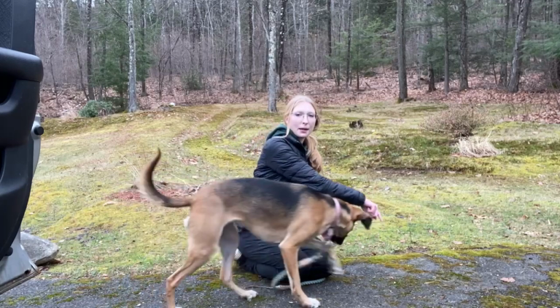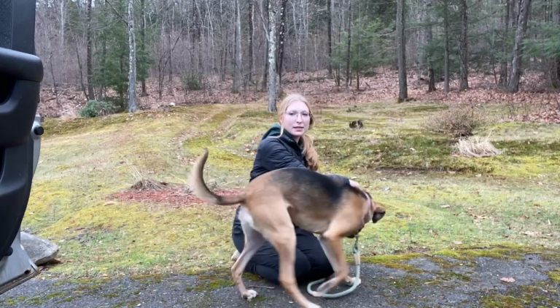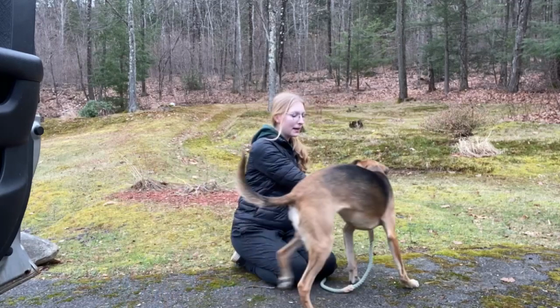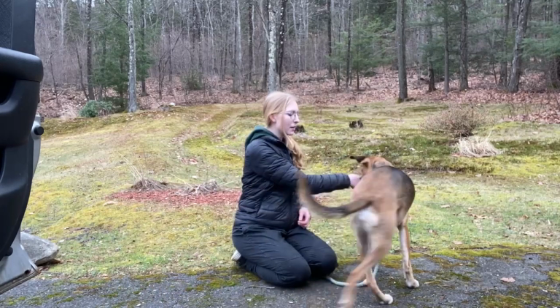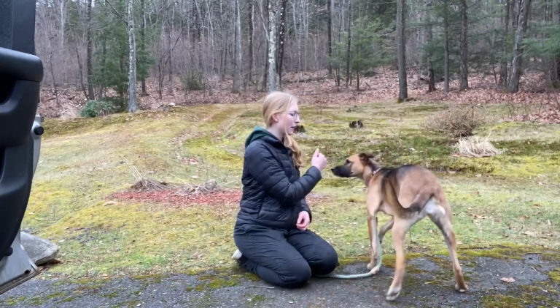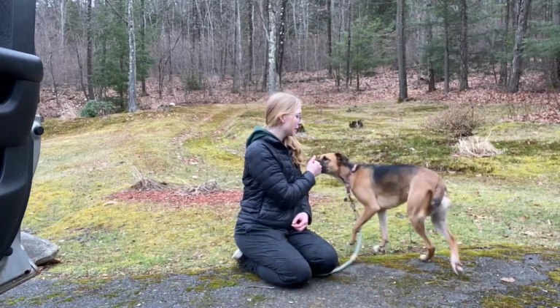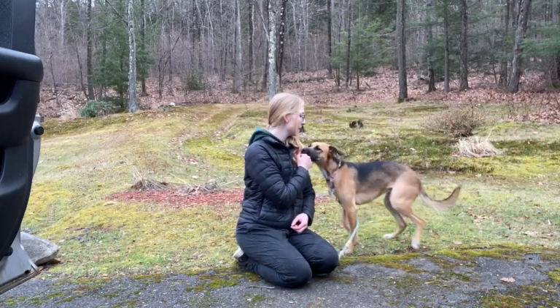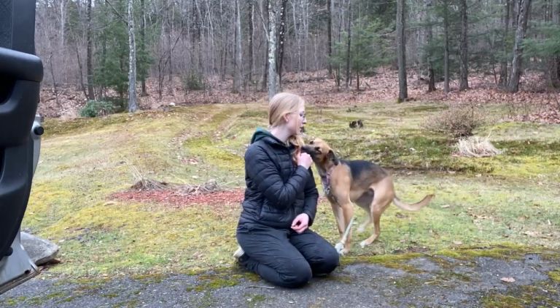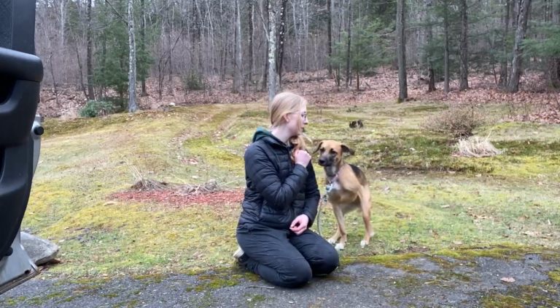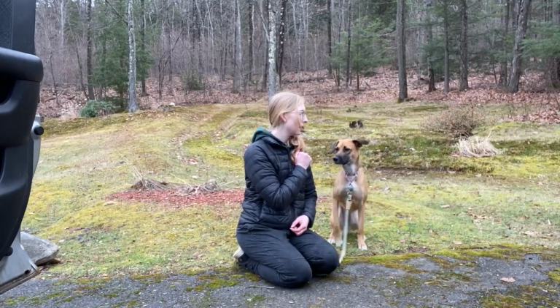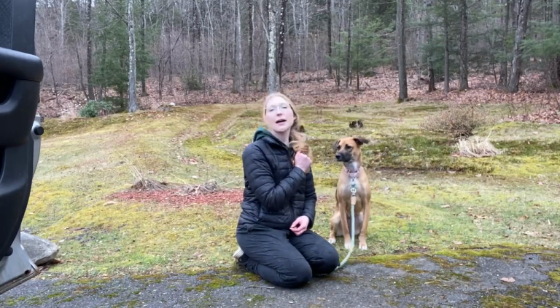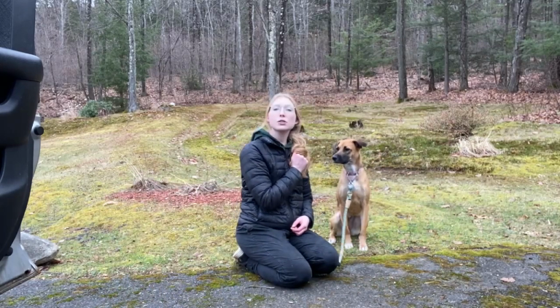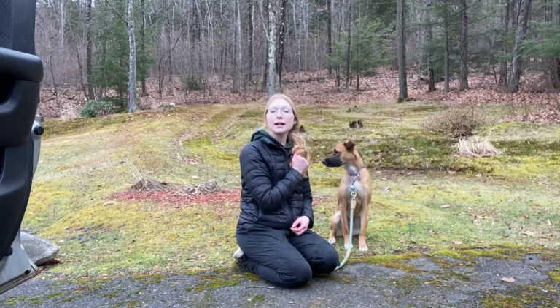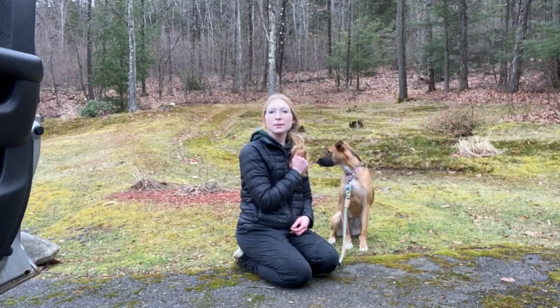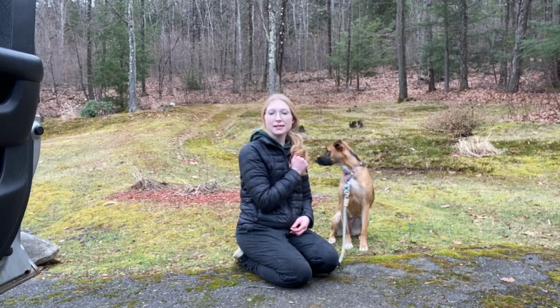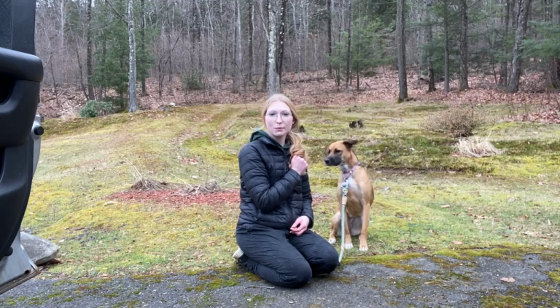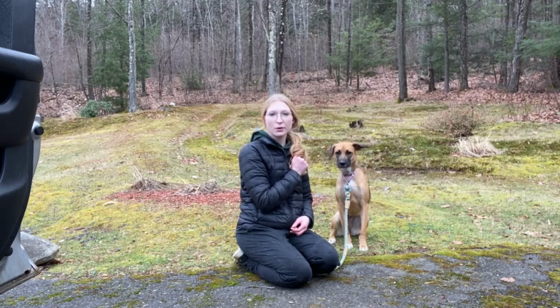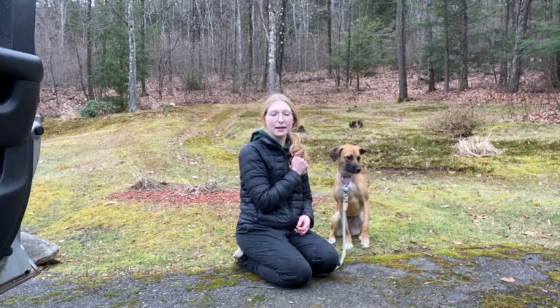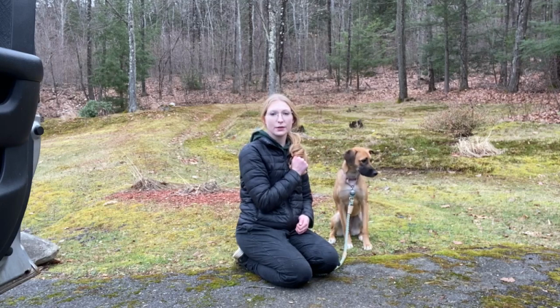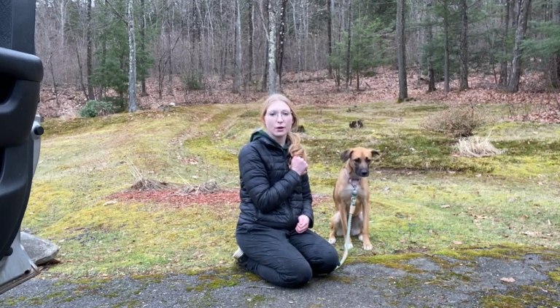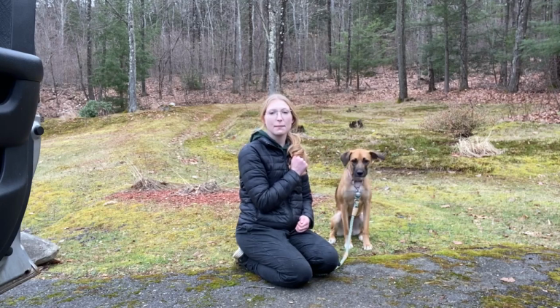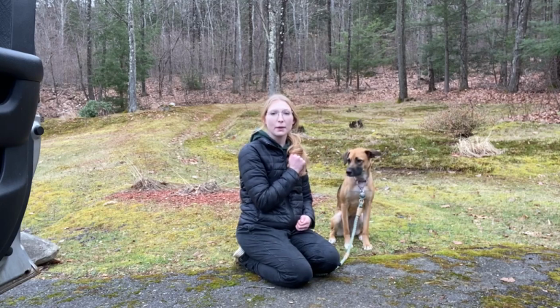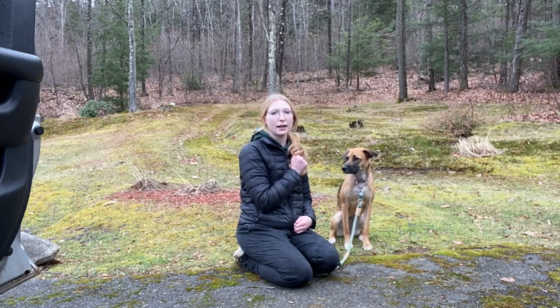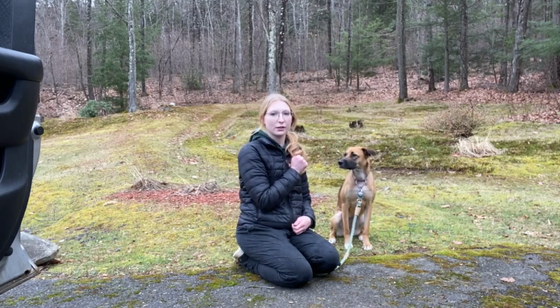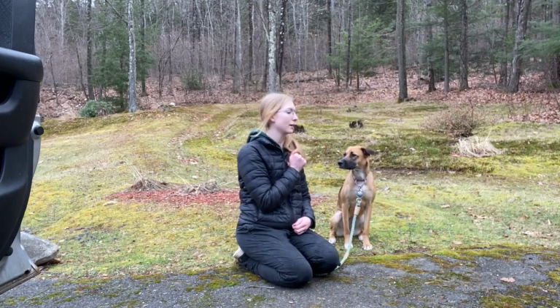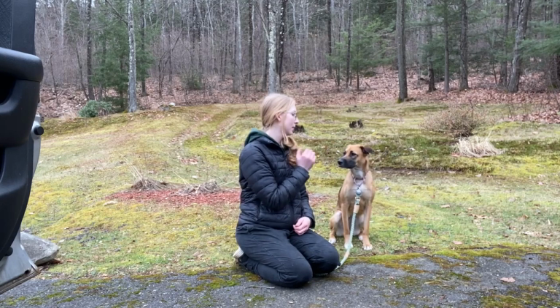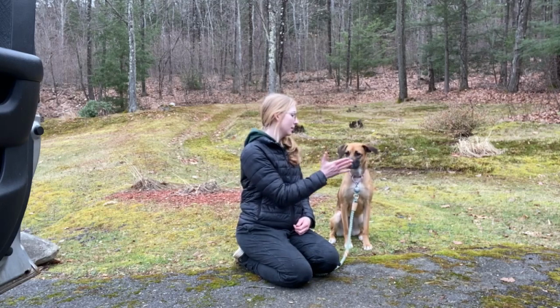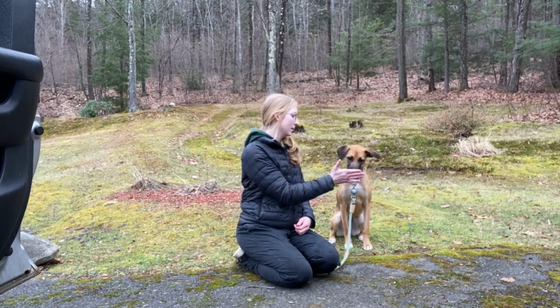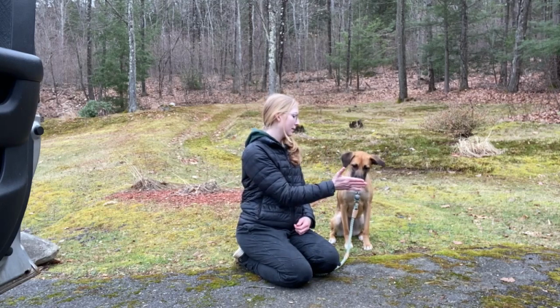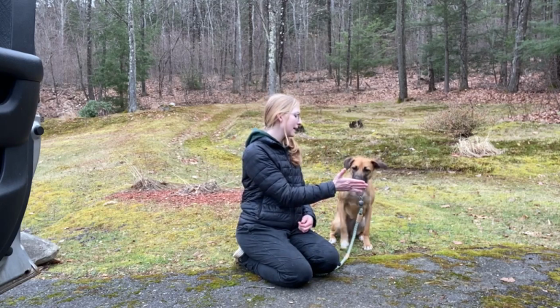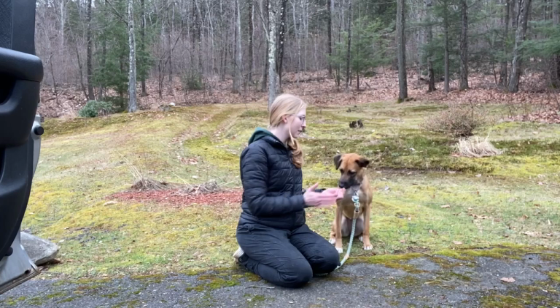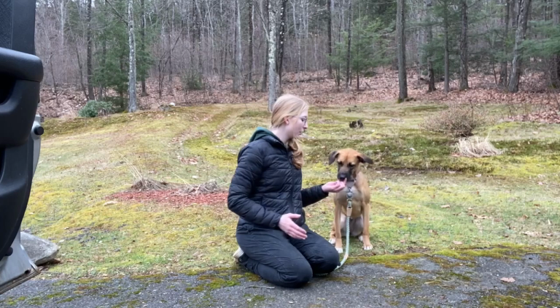I'm going to present my hand to Harper, and as soon as she makes any move towards my hand with her nose, I'm going to mark and feed her. Yes! Good girl!